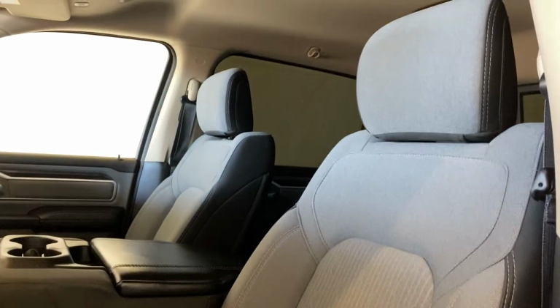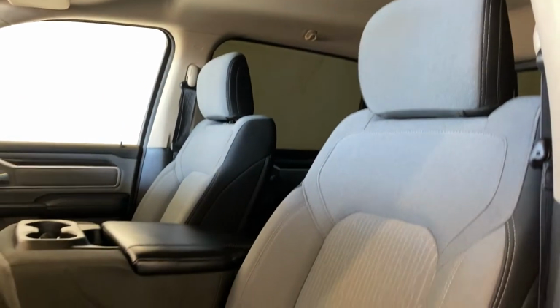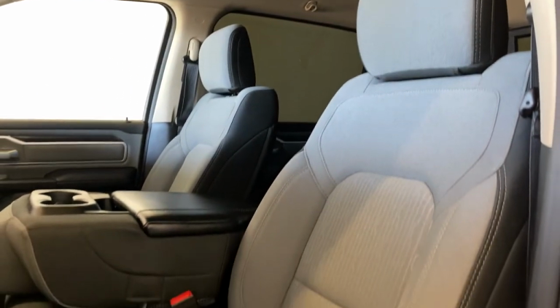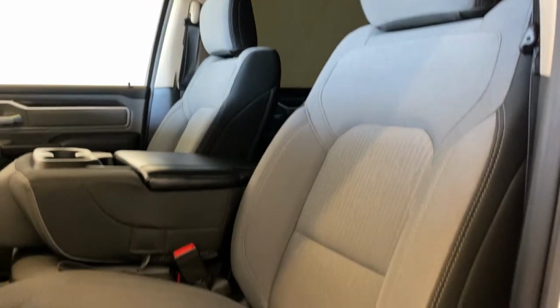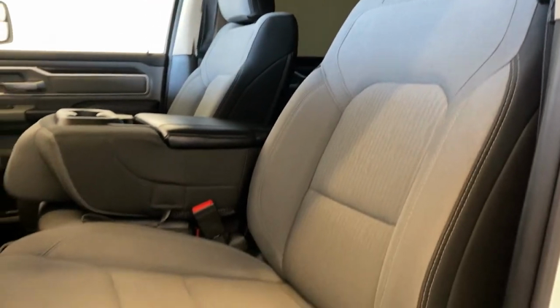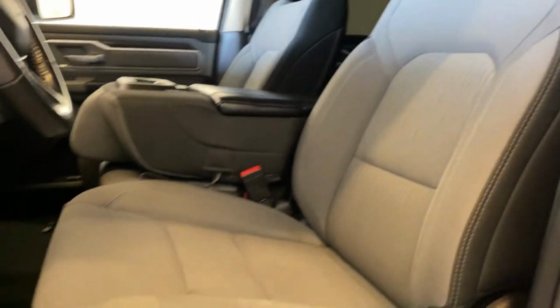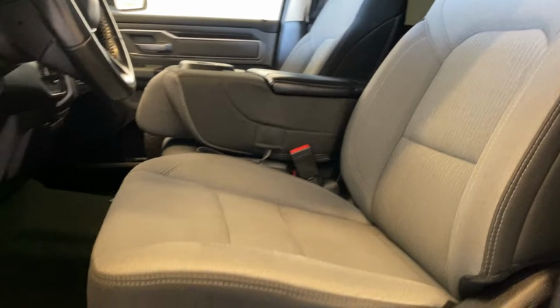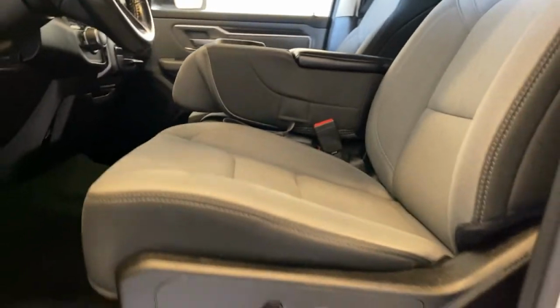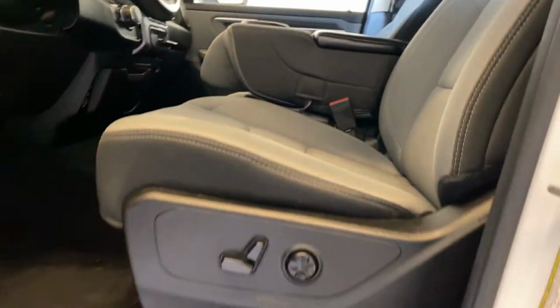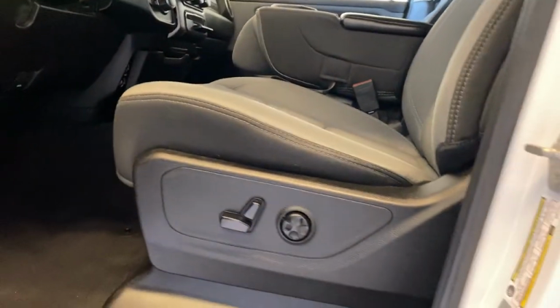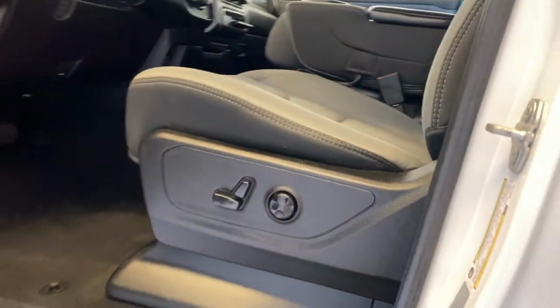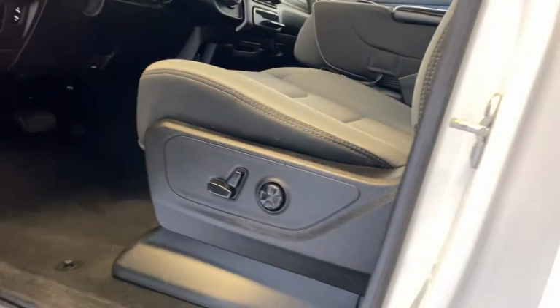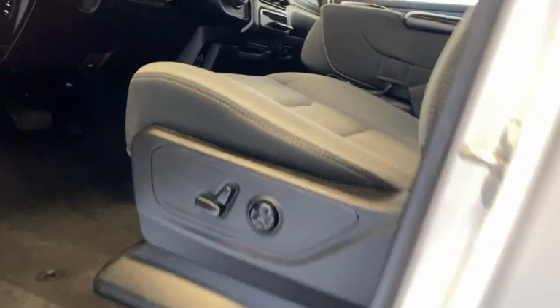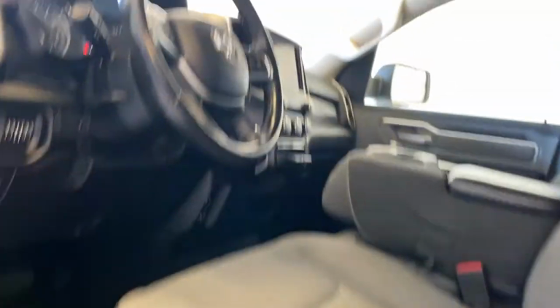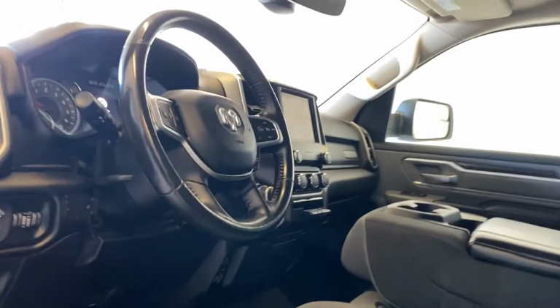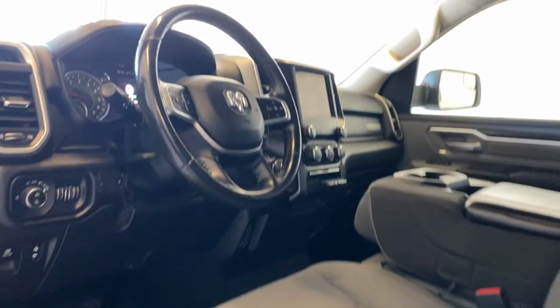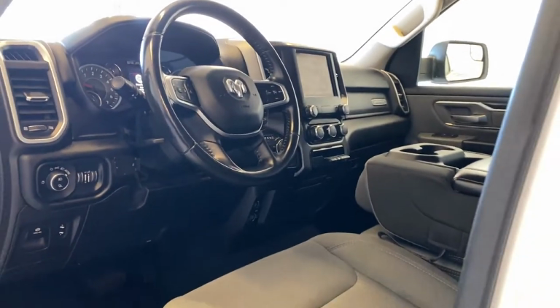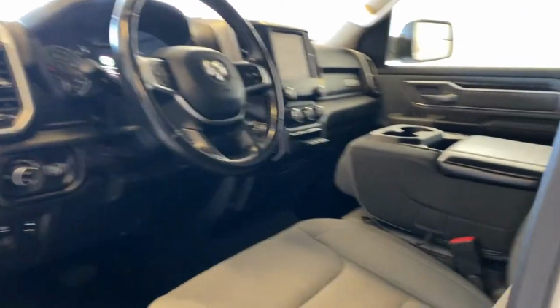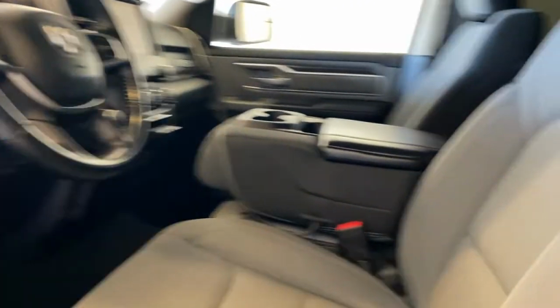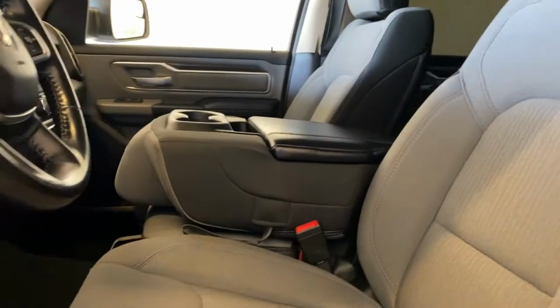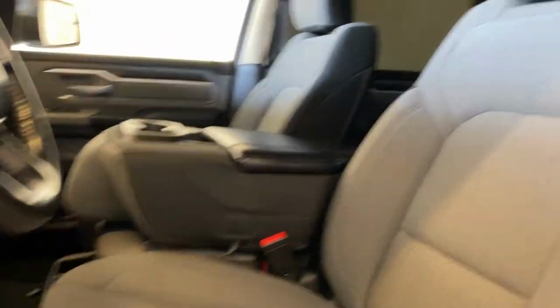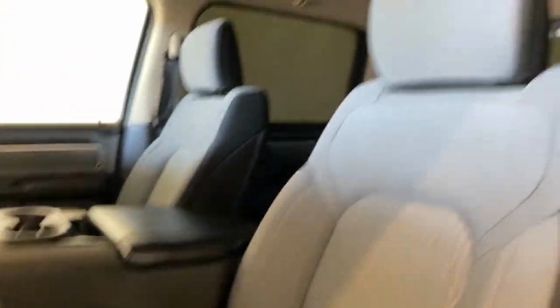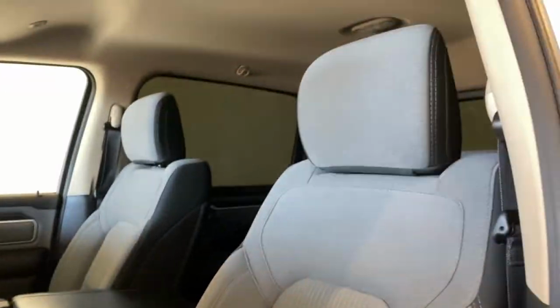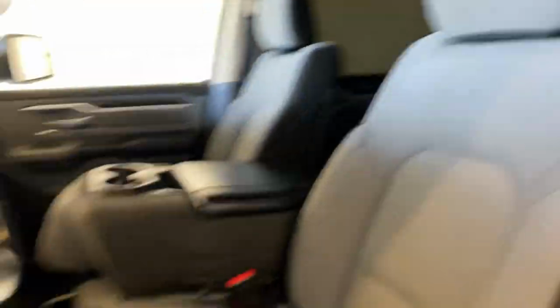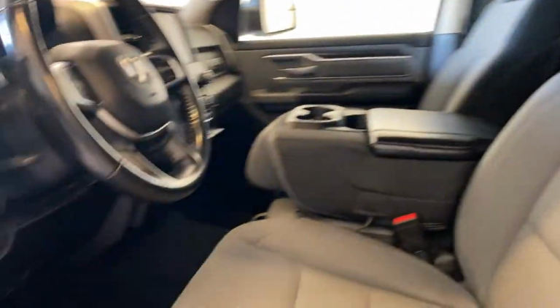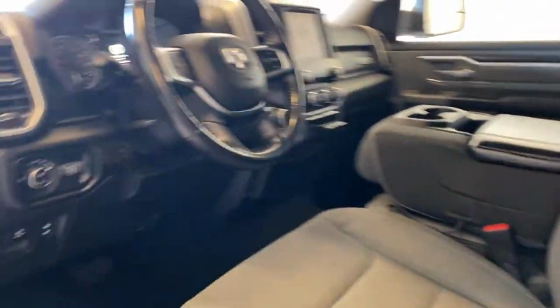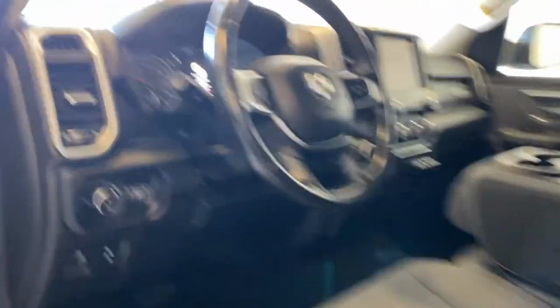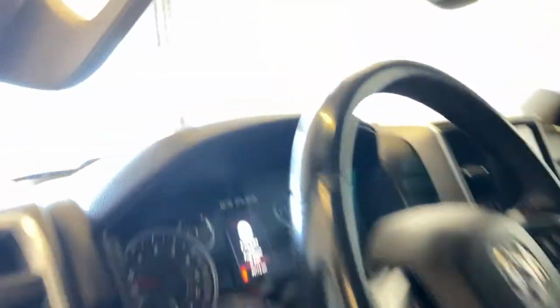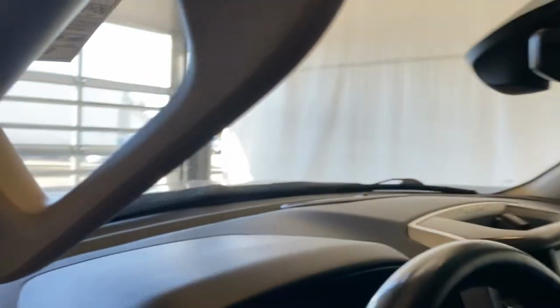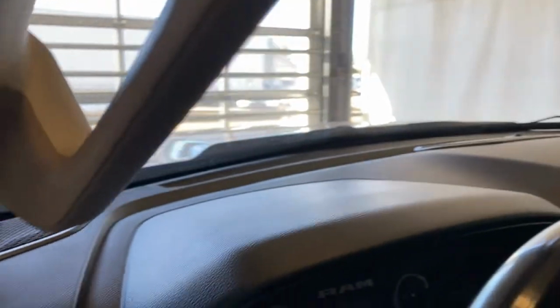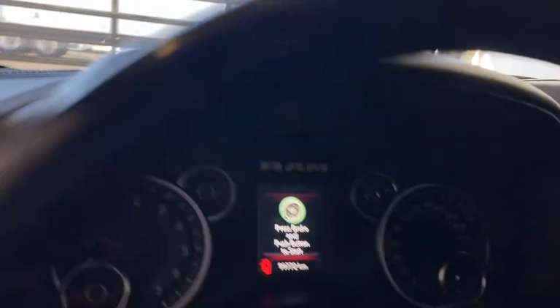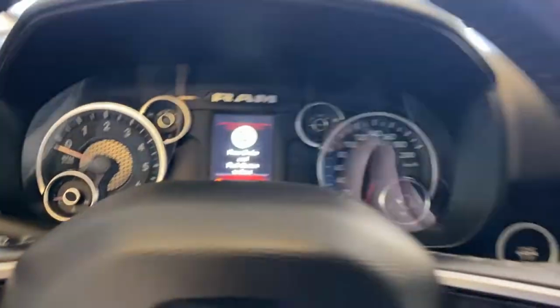We've got molded running boards to help you get up into the truck, and the premium cloth seats inside with power on the driver side and lumbar support. Let's go take a look inside this beautiful interior with the bench seat, so a total of six passengers can seat in this RAM 1500.